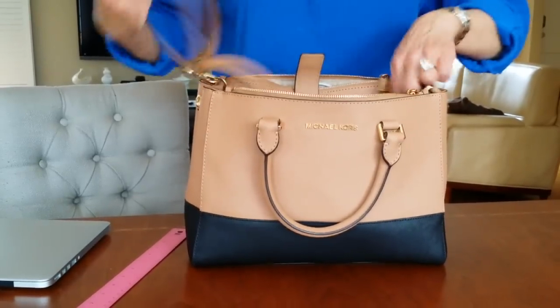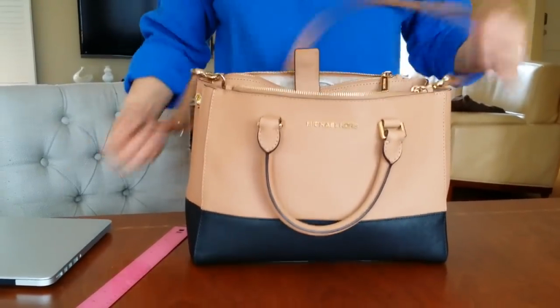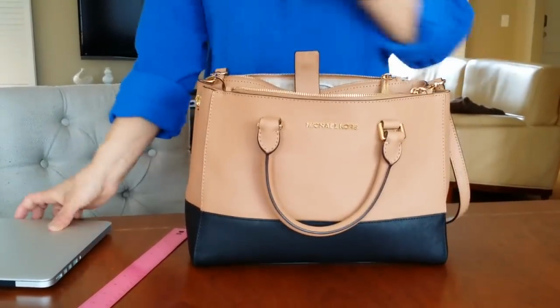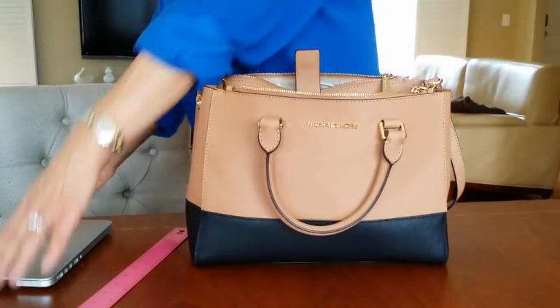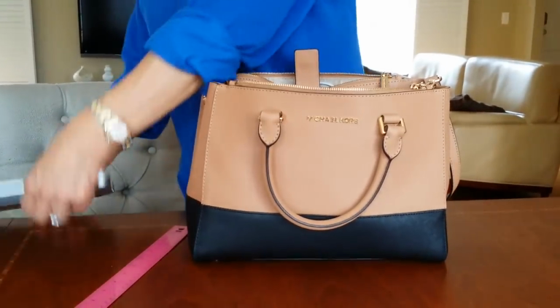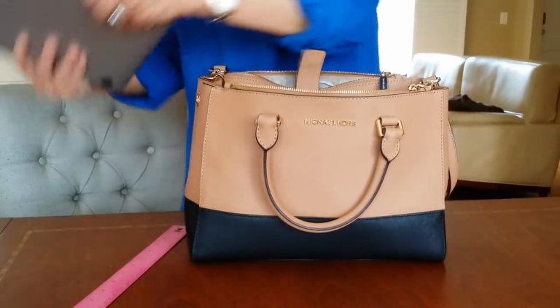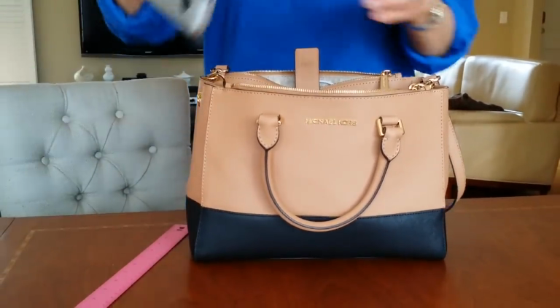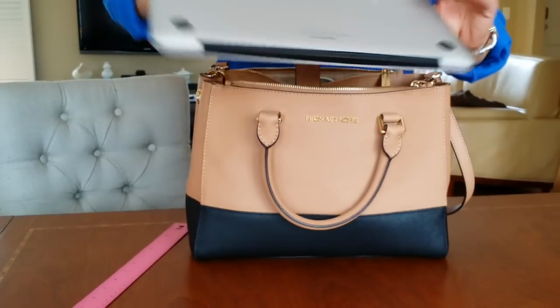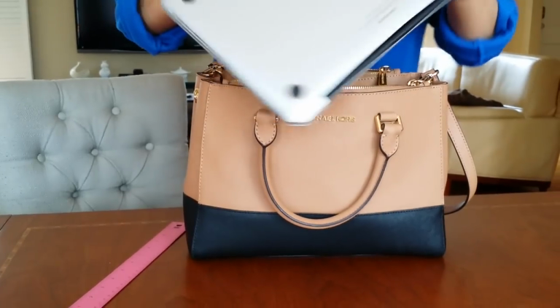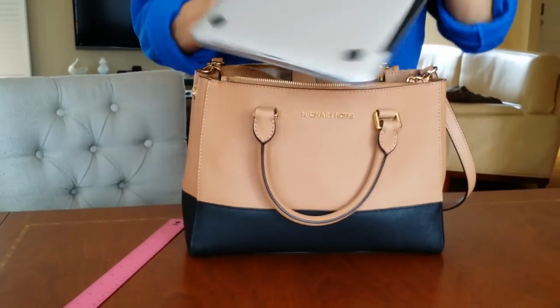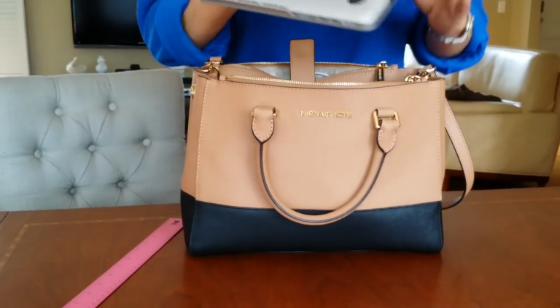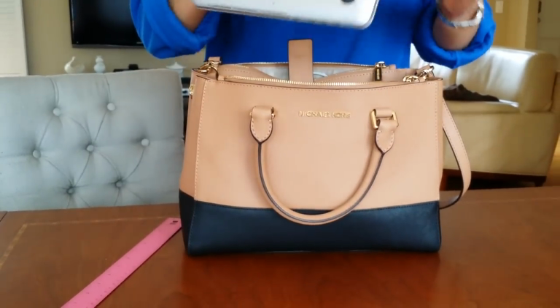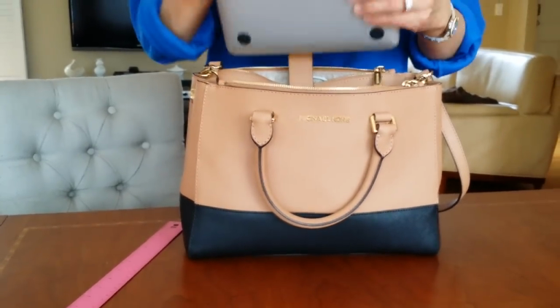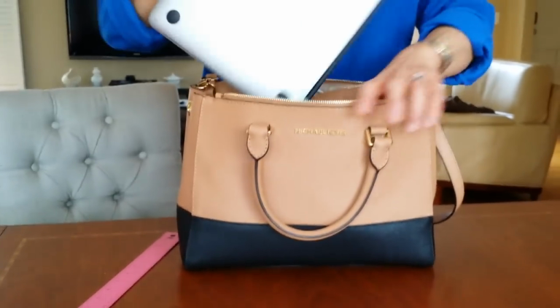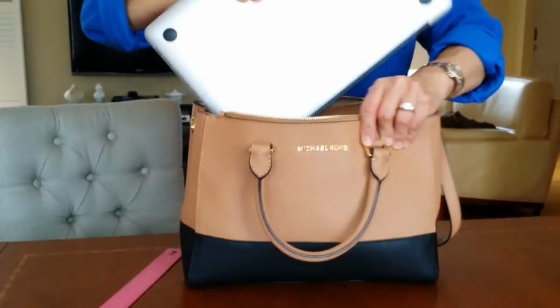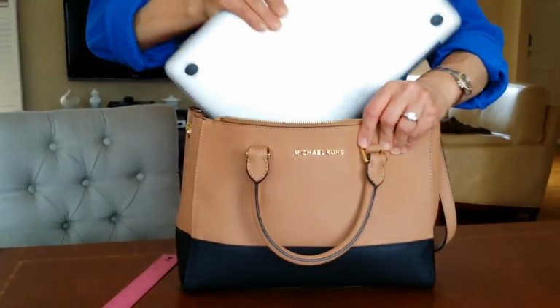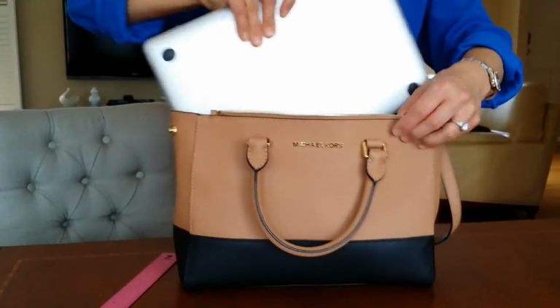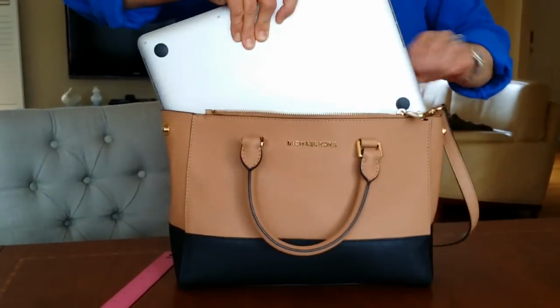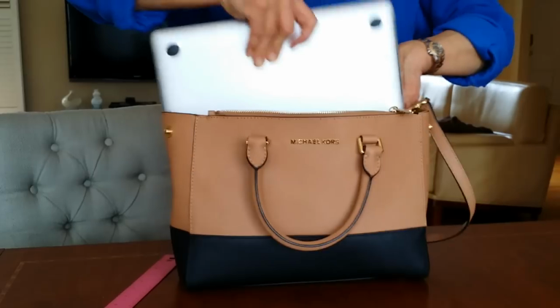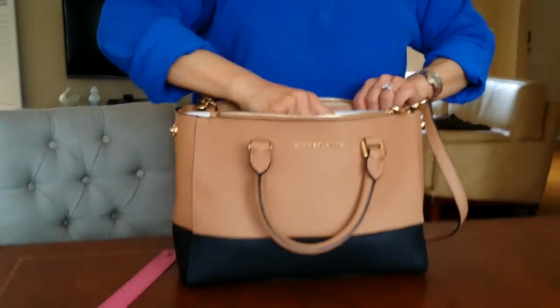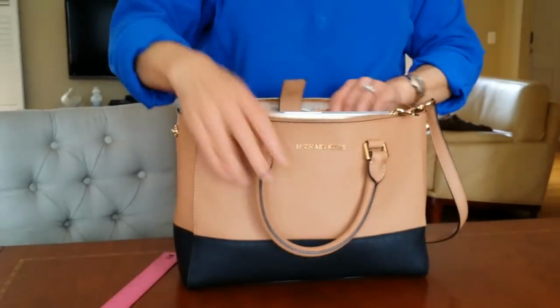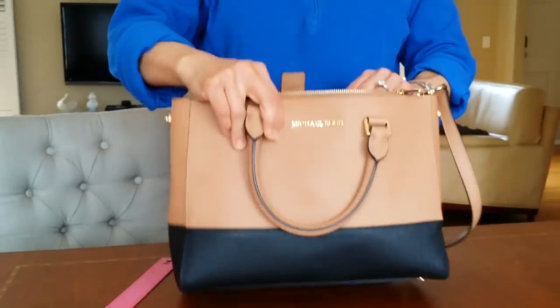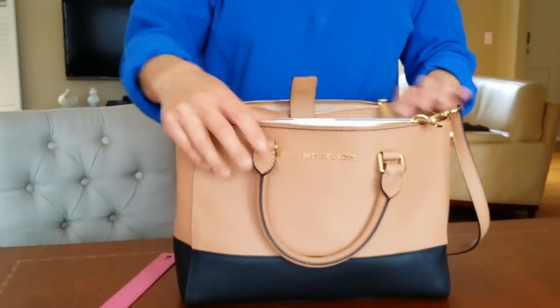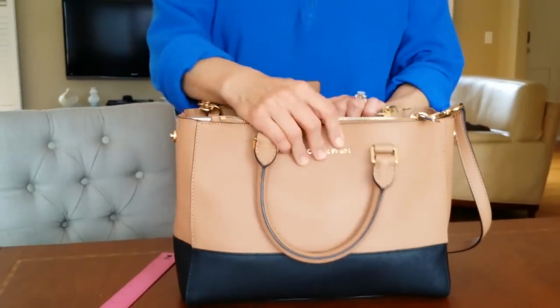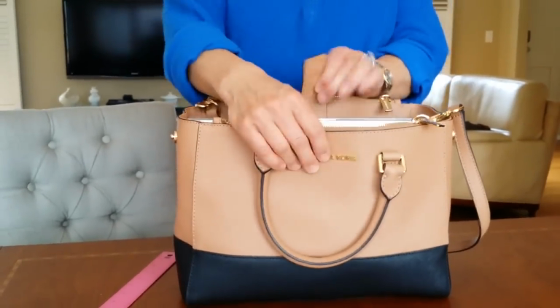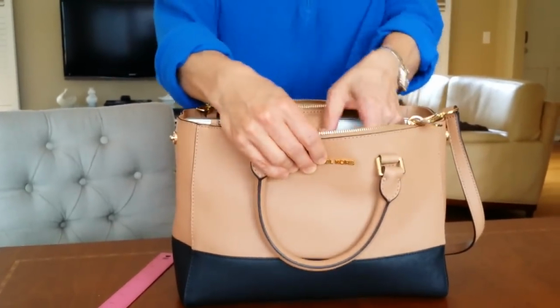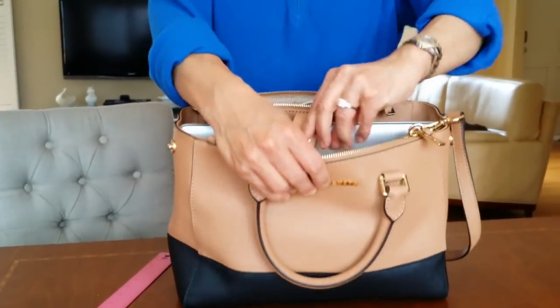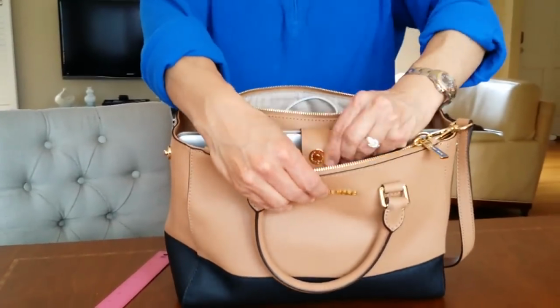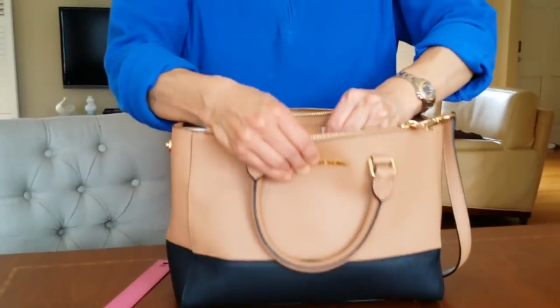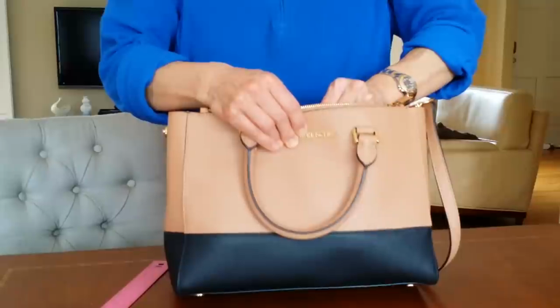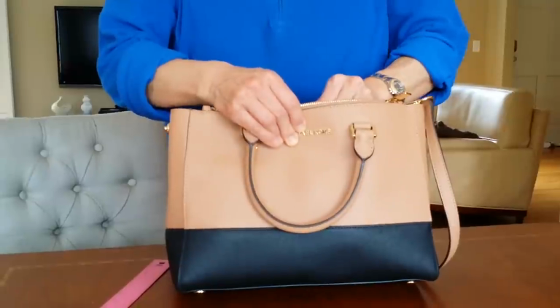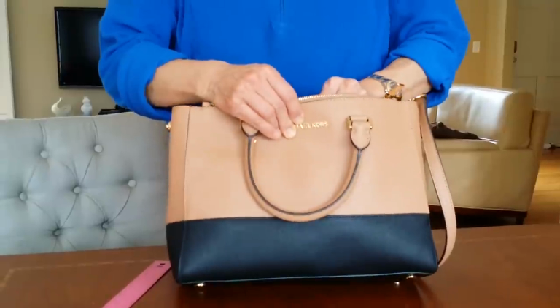I wanted to show you what it can fit — it can fit my 13-inch MacBook Pro. I sometimes use it as a work bag. I put it in like this and put the snap on so it can fit and doesn't fall out.